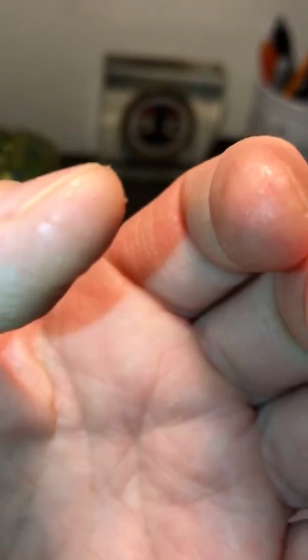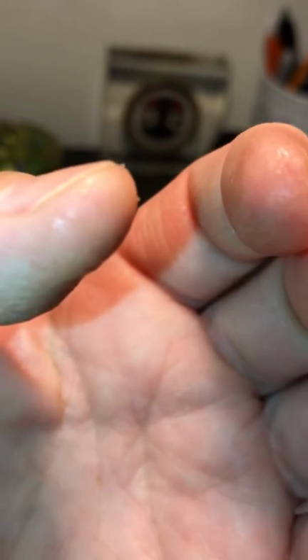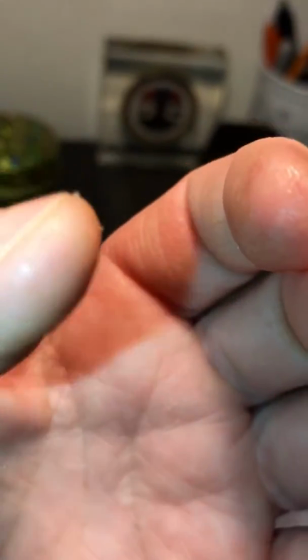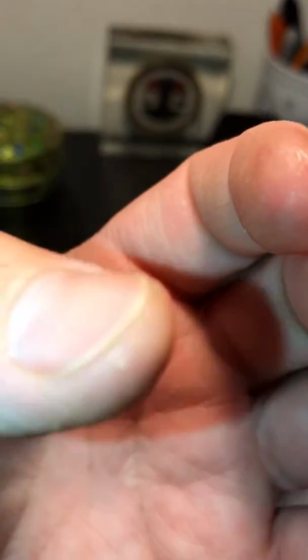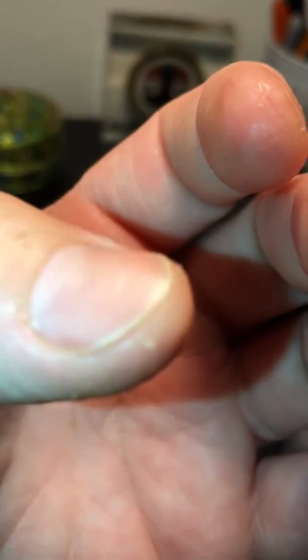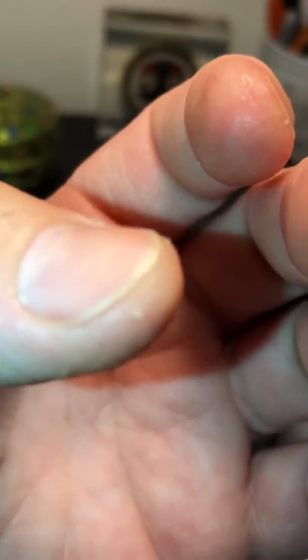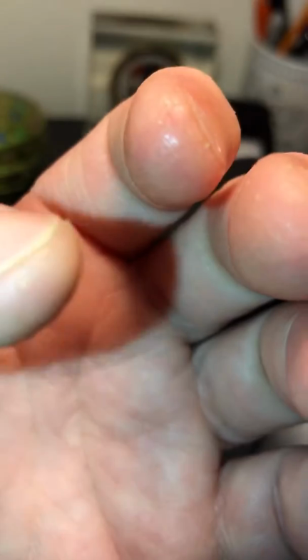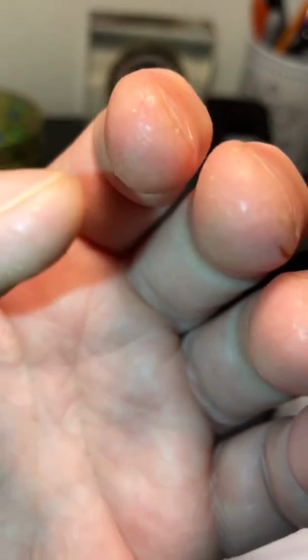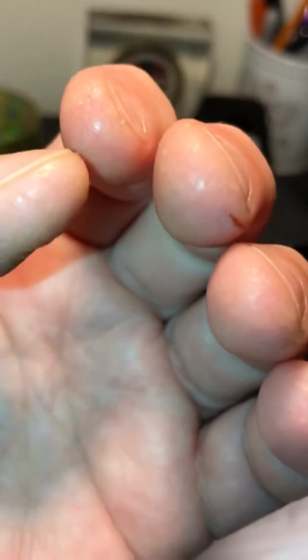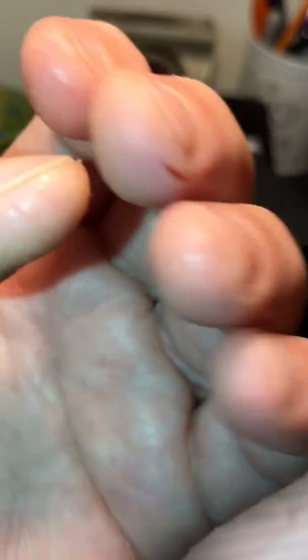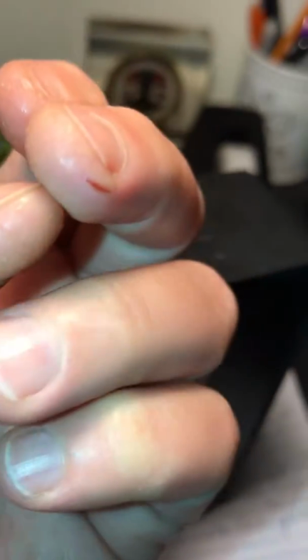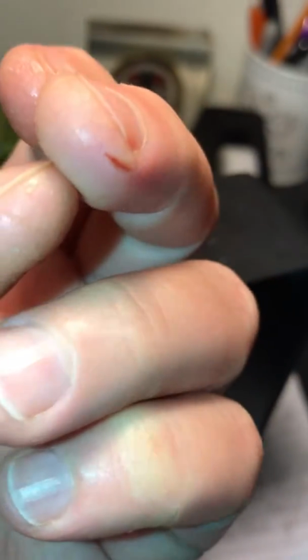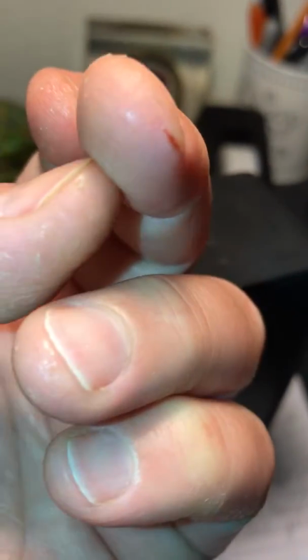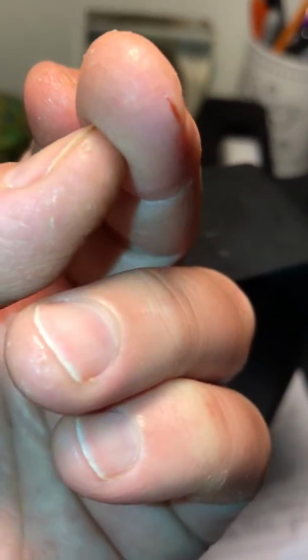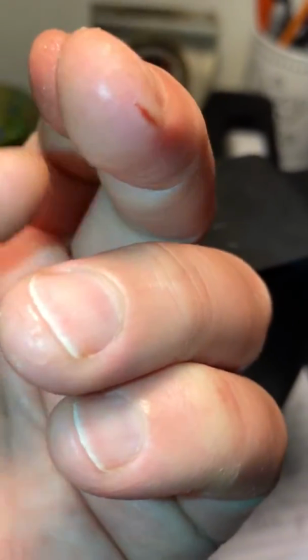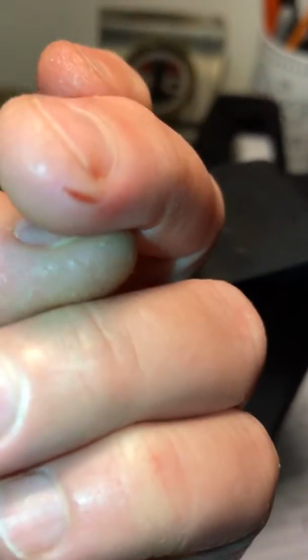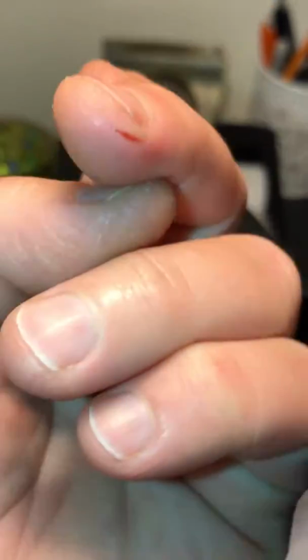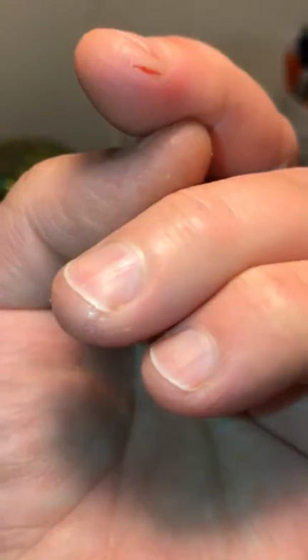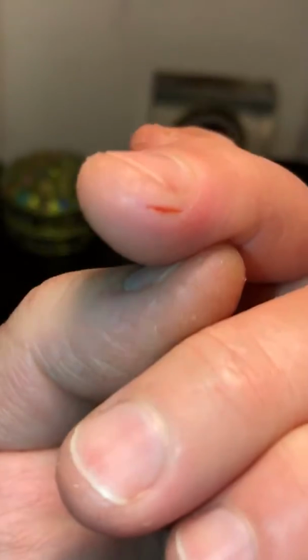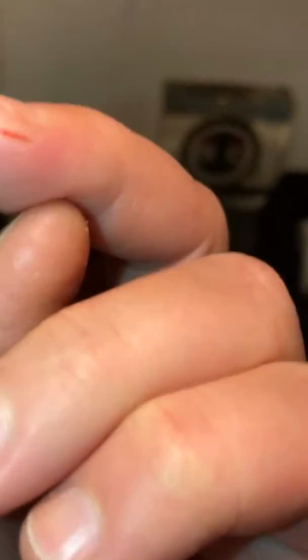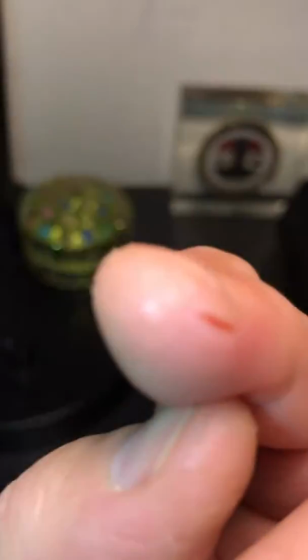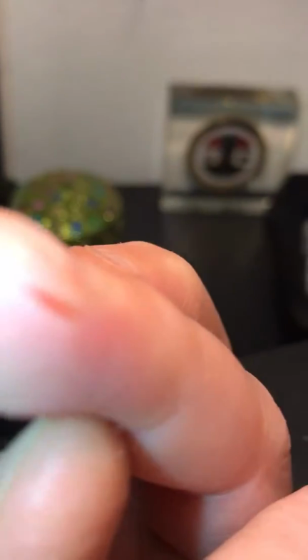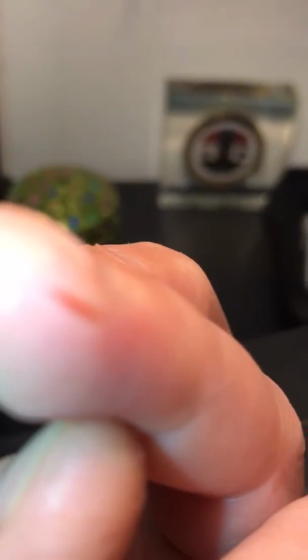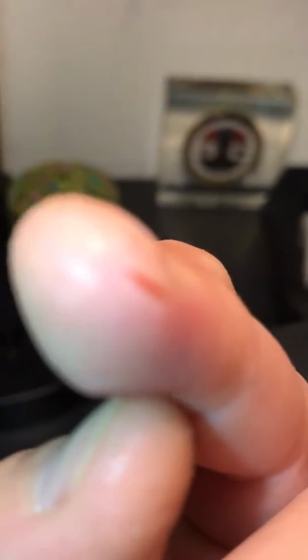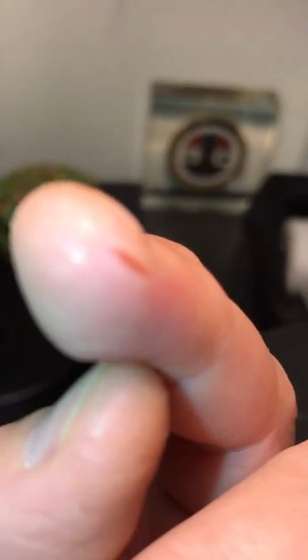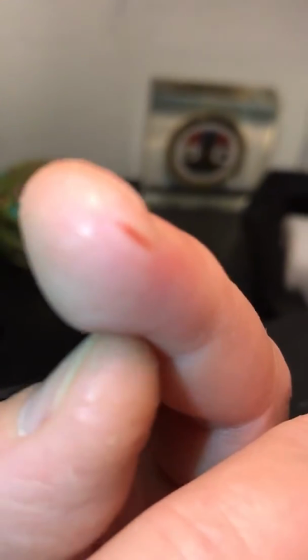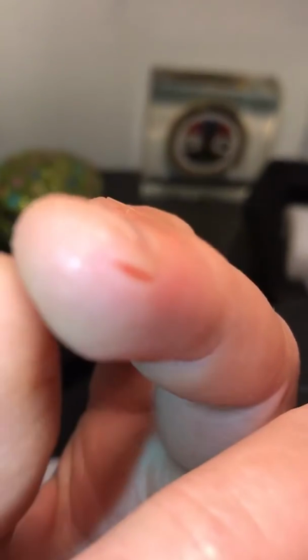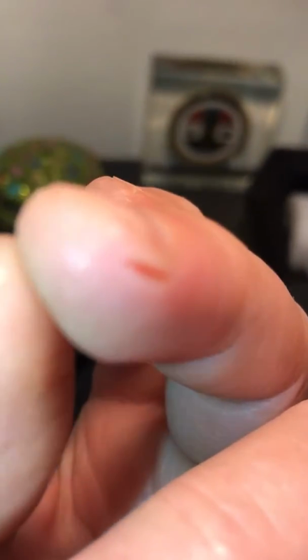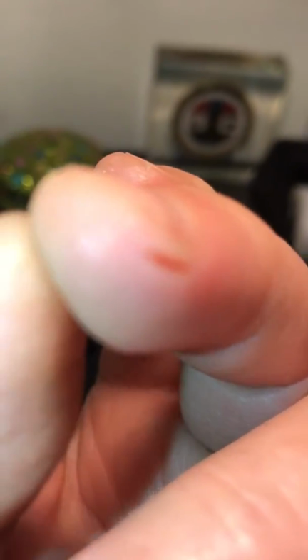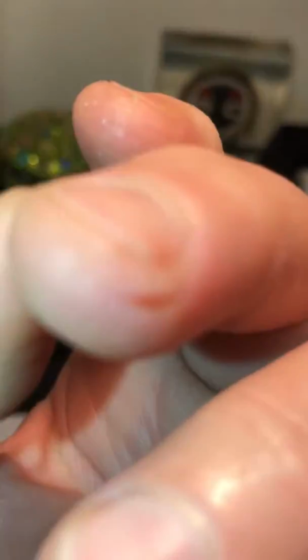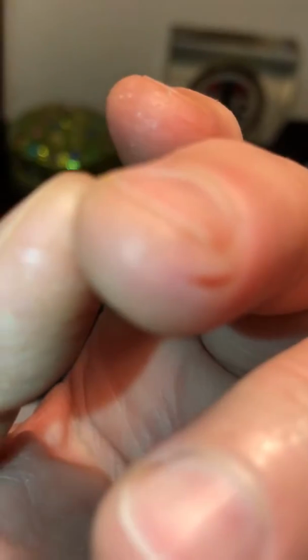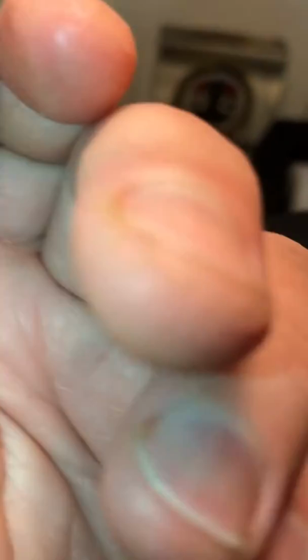Hi, this is Sarlene. My fingertips are healing. This finger was one that was hit the hardest, and I'm still waiting for the skin to close up, but it's very tender right now.